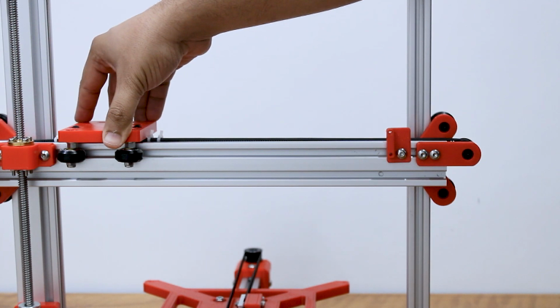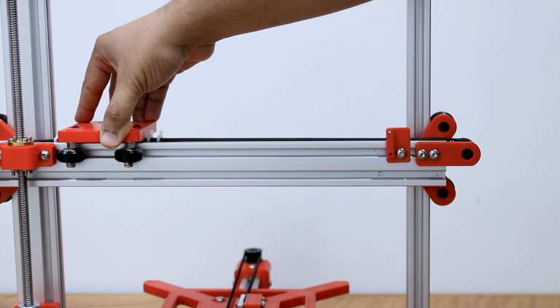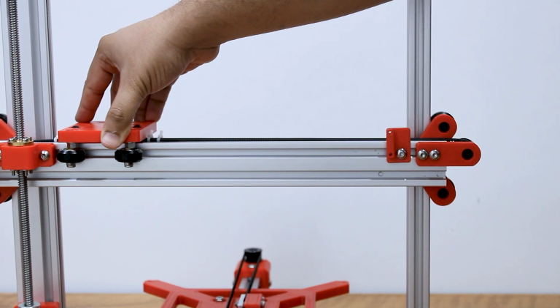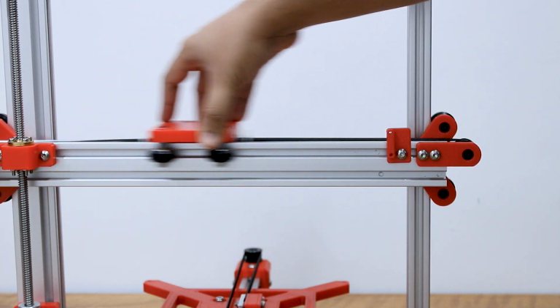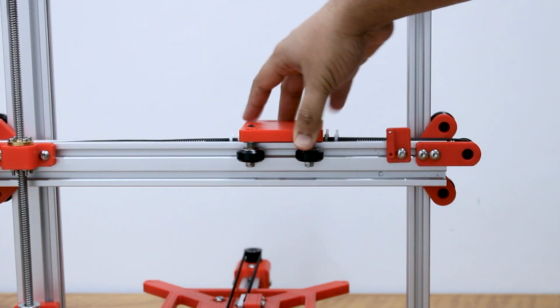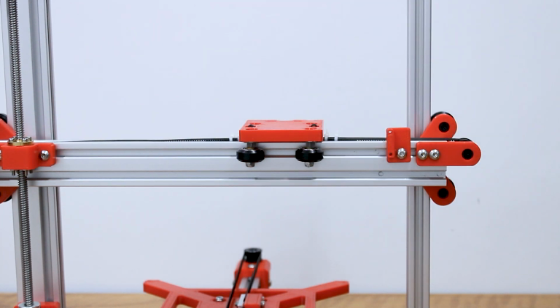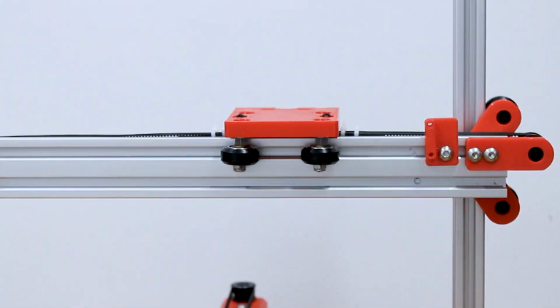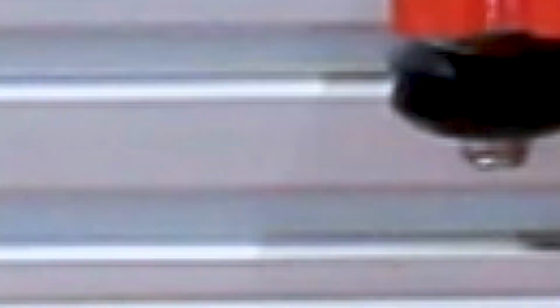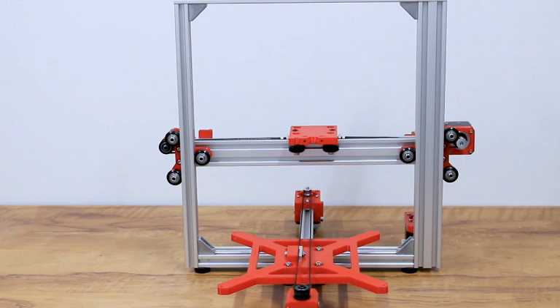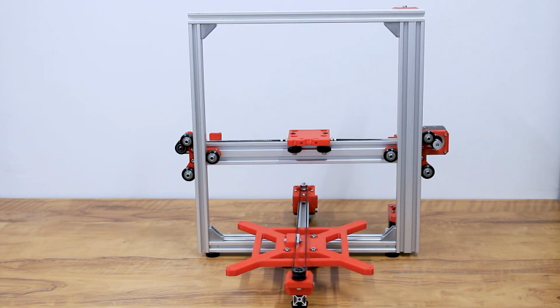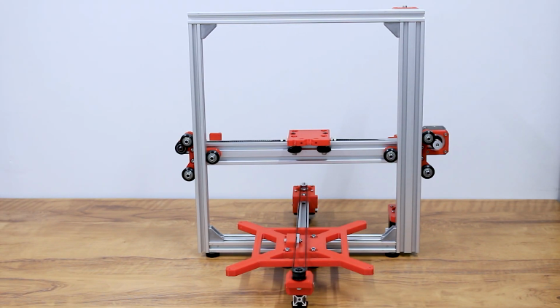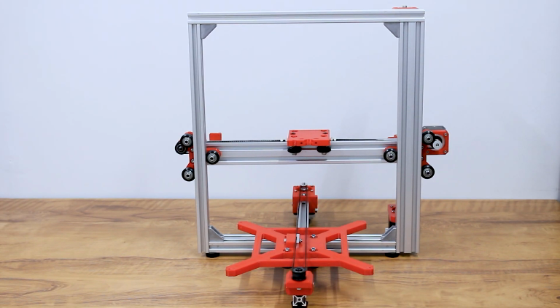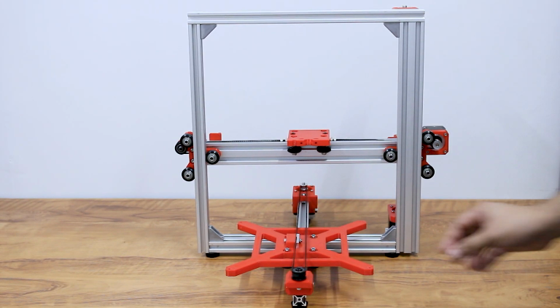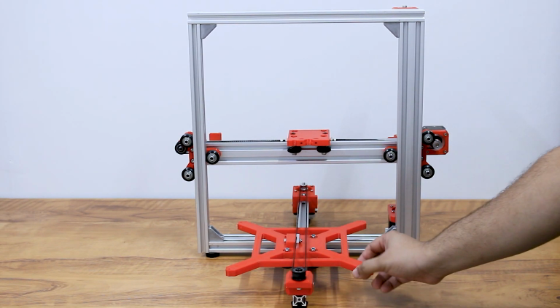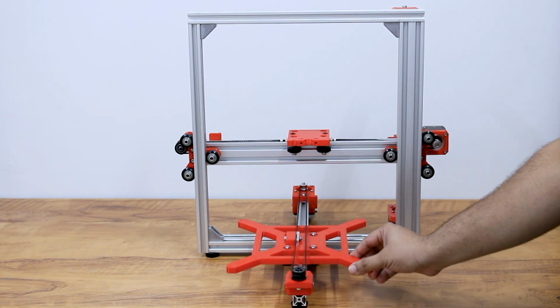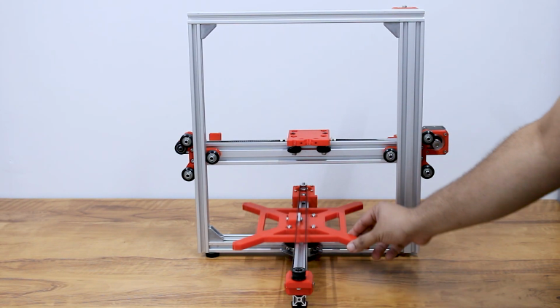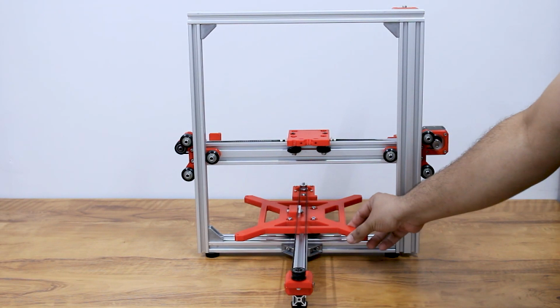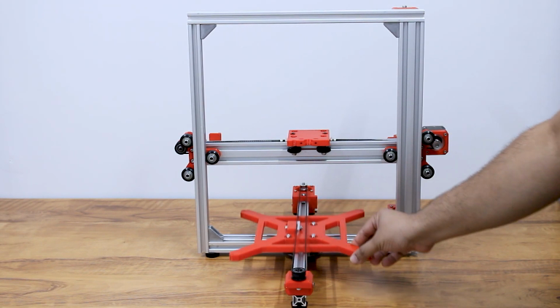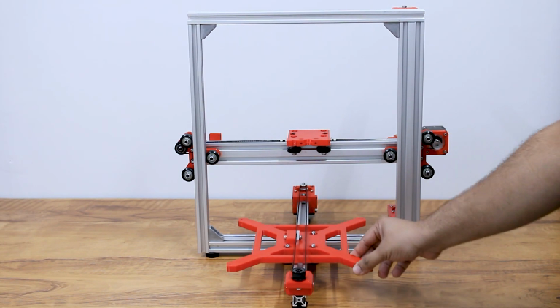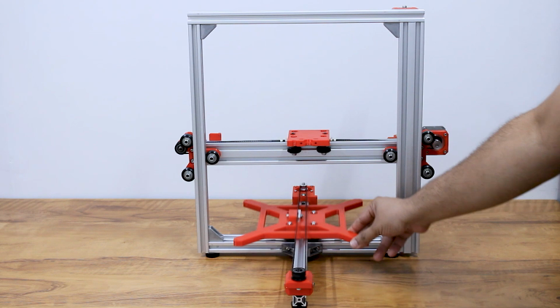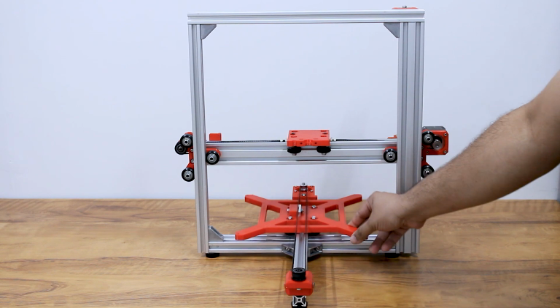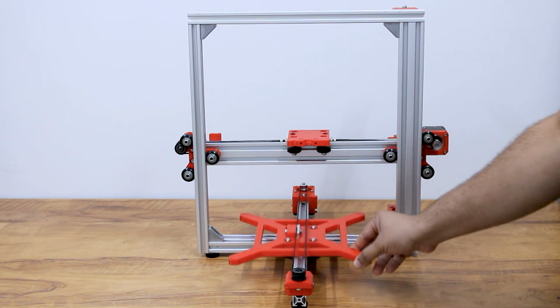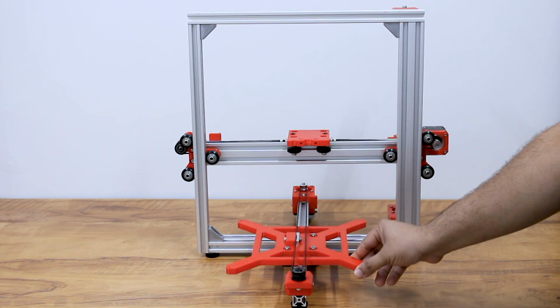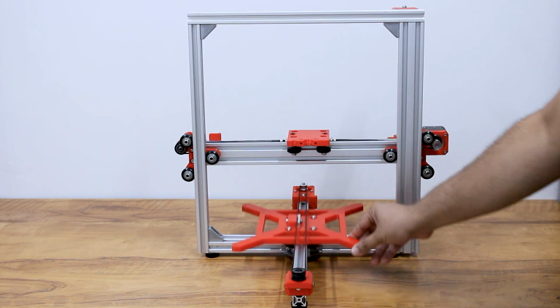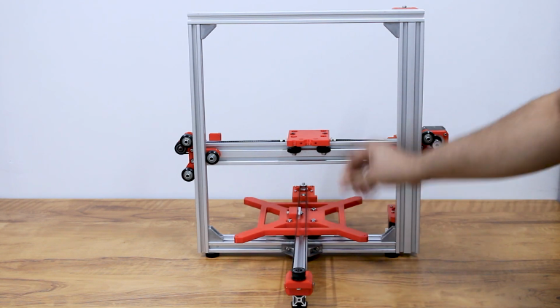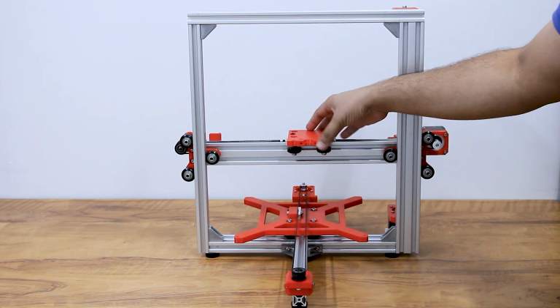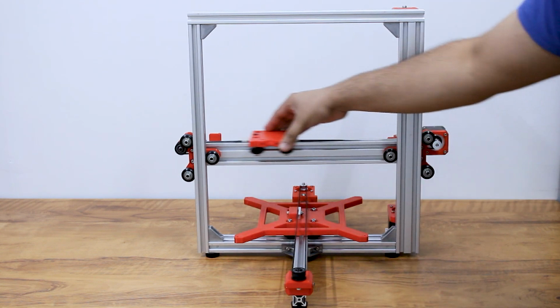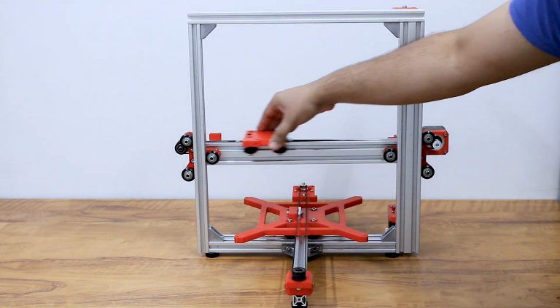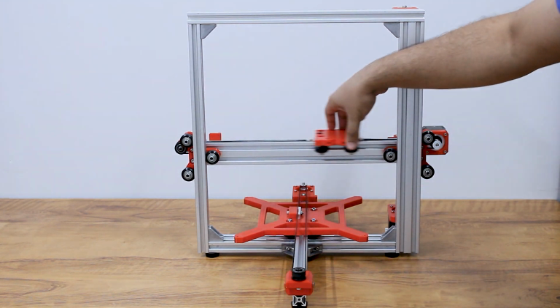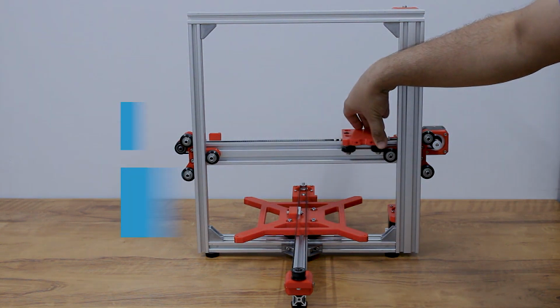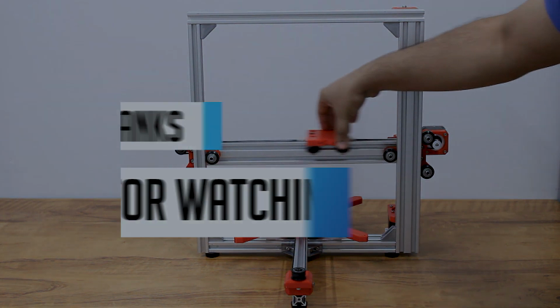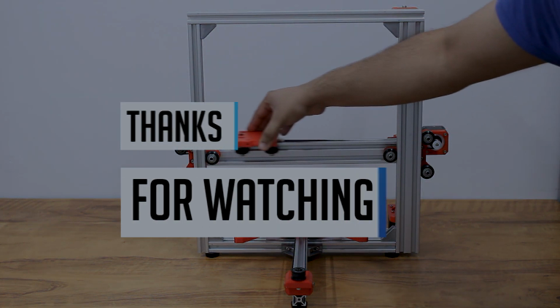We are done with the mechanical assembly for the x, y, and z axis. In the next part we will see the assembly of the electronic parts. Thanks for watching.